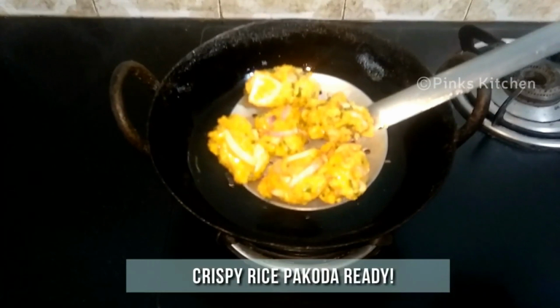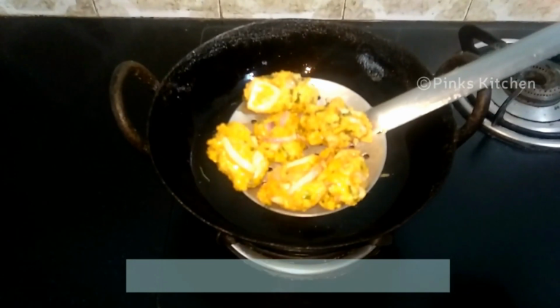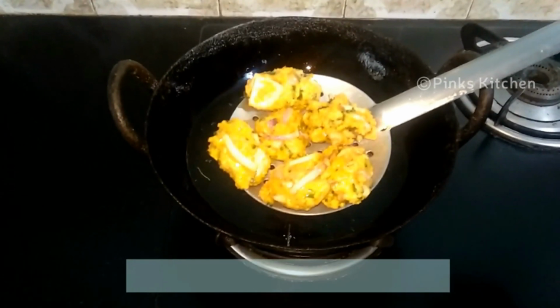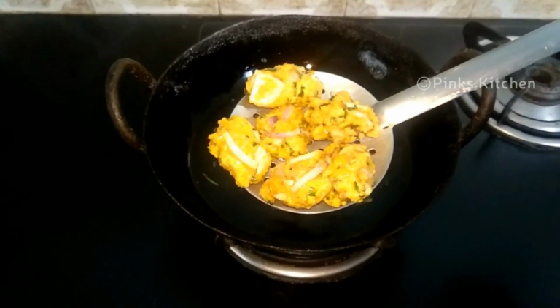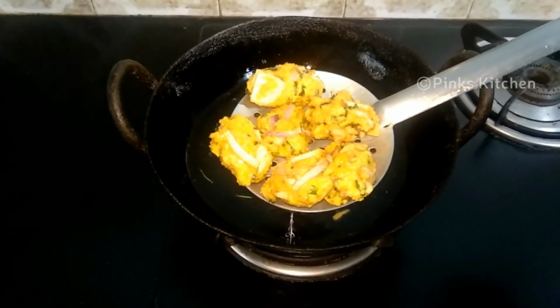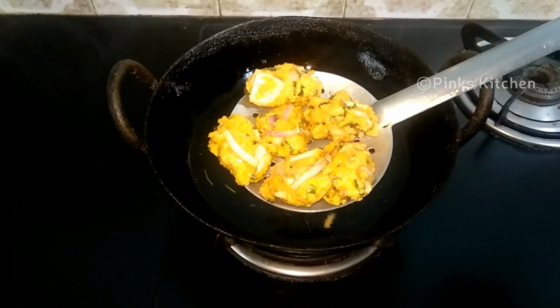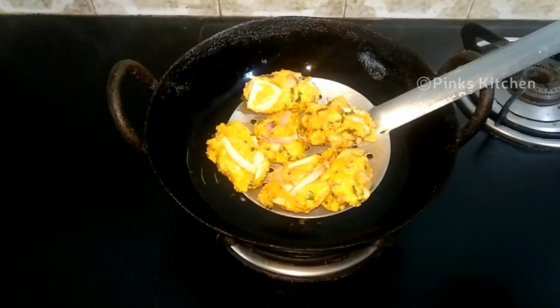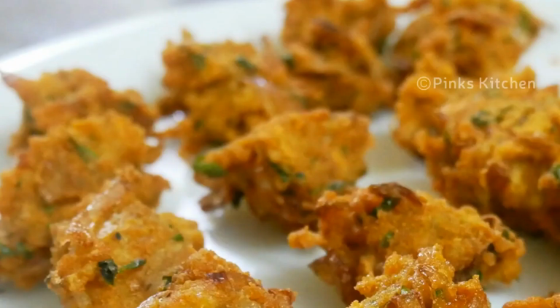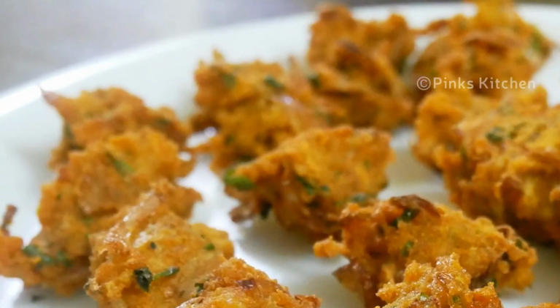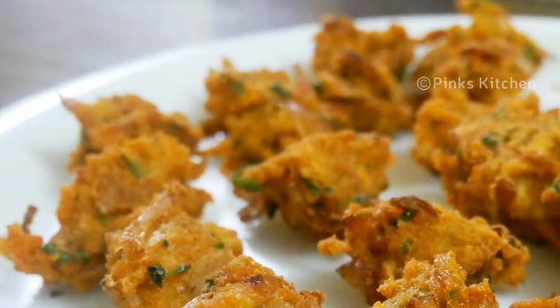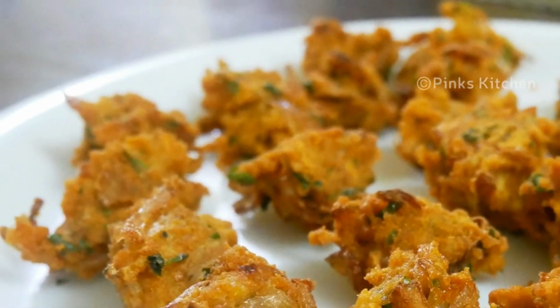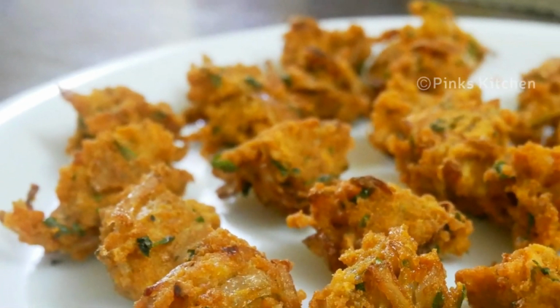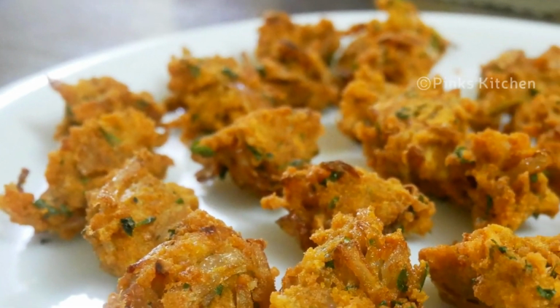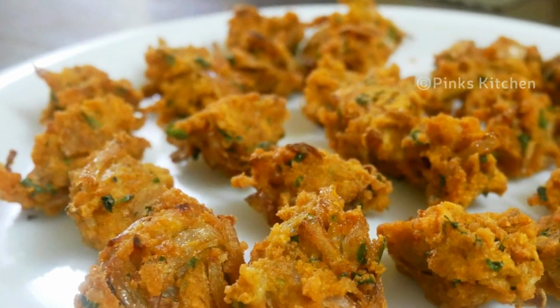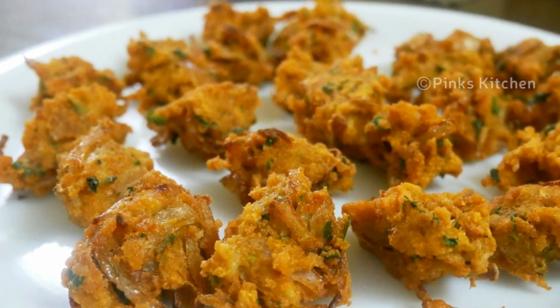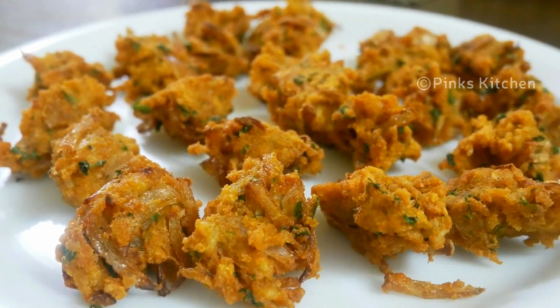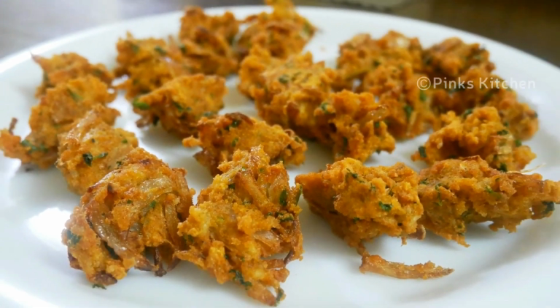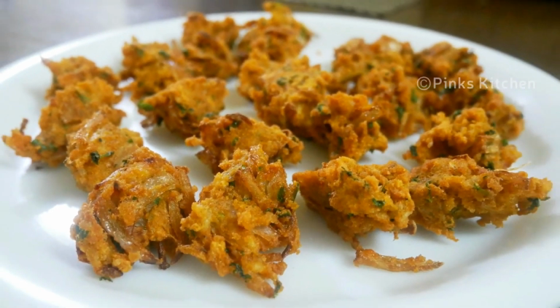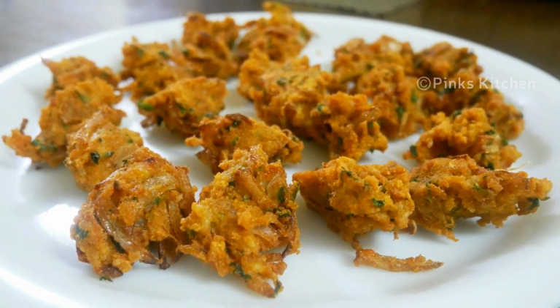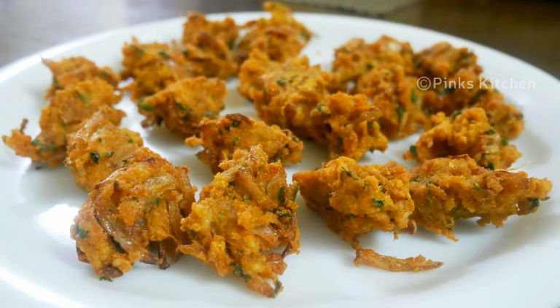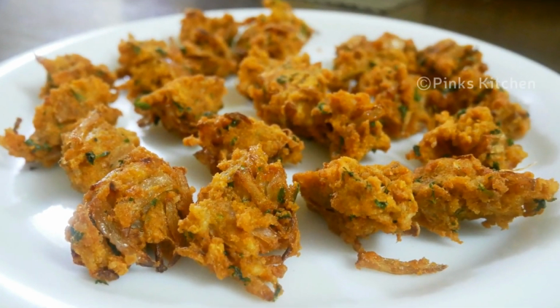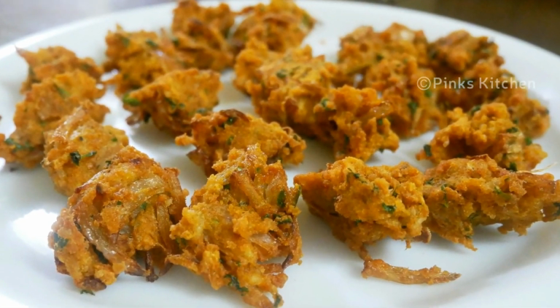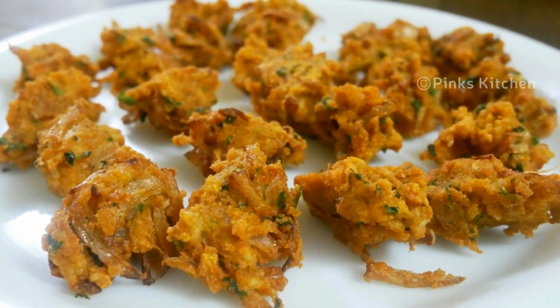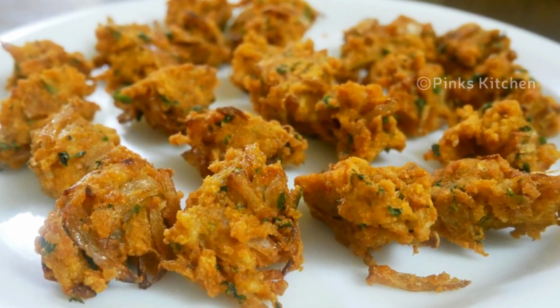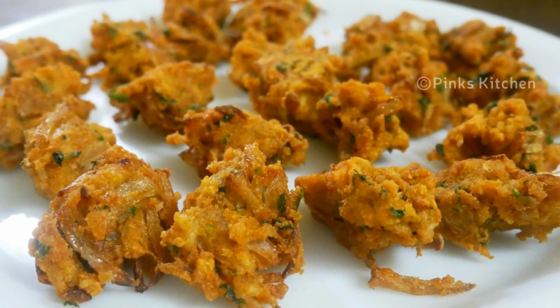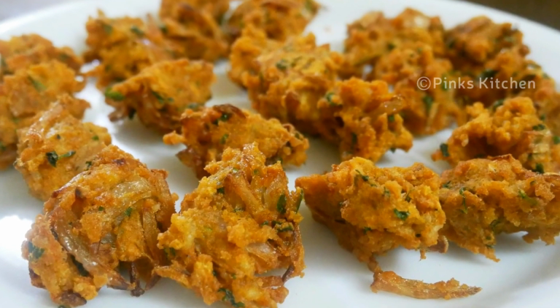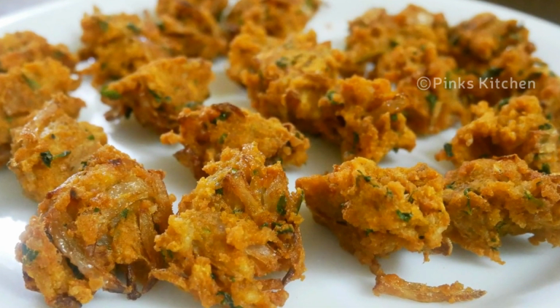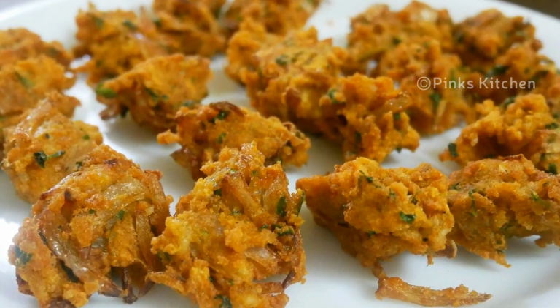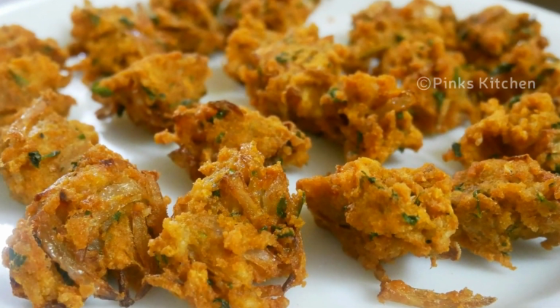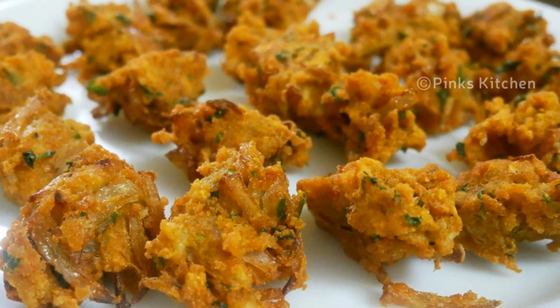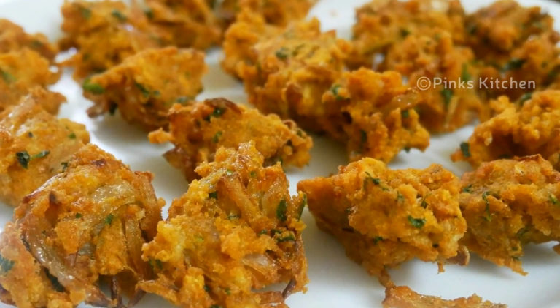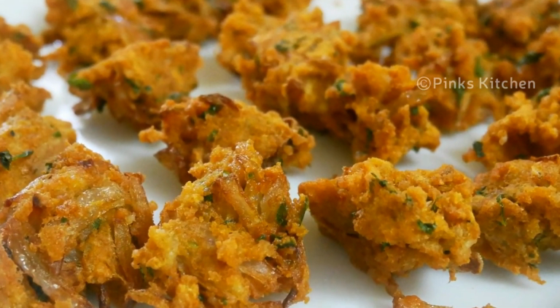Serve it nice and hot with a cup of tea and enjoy with your family and friends. Very delicious, crispy, easy and instant snack recipe. Do try this recipe at your home and write back to me your feedback. I'll meet you all with another interesting recipe. Until then, bye friends.